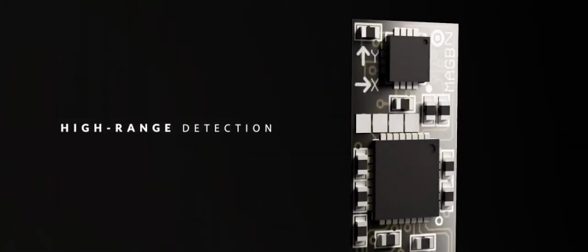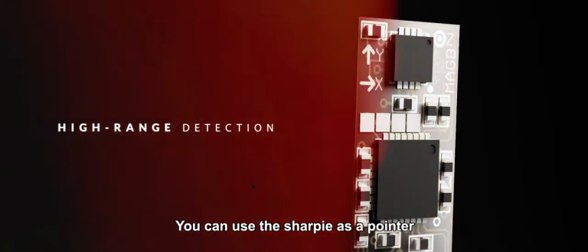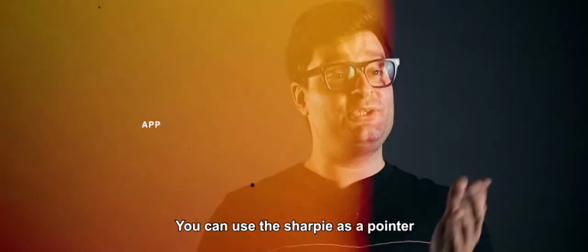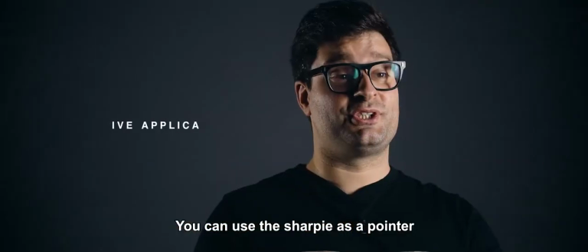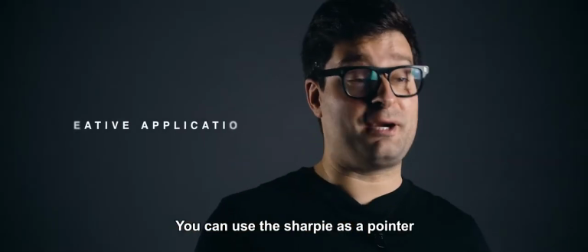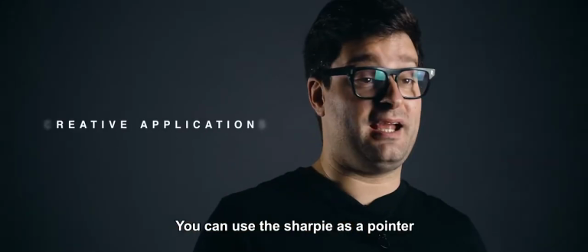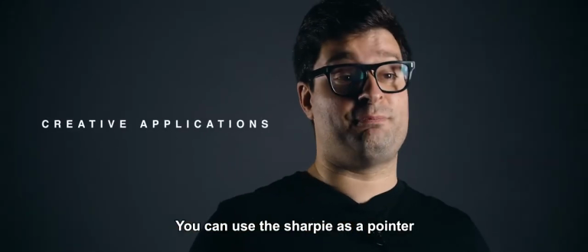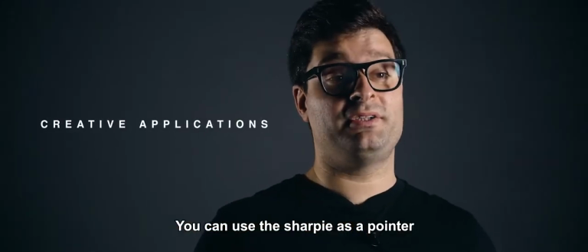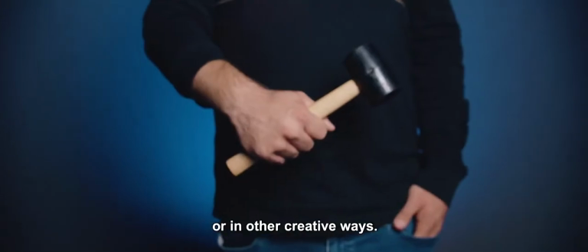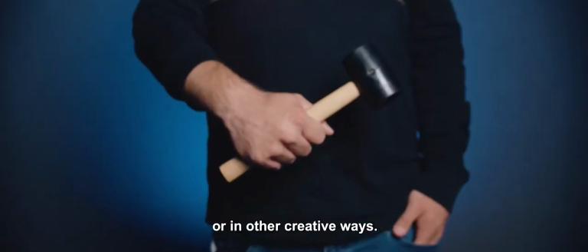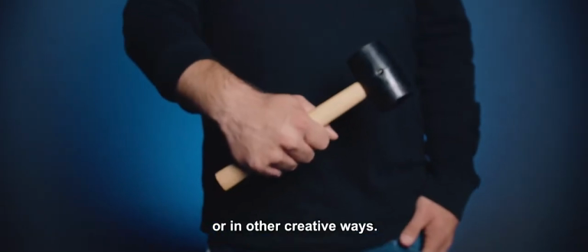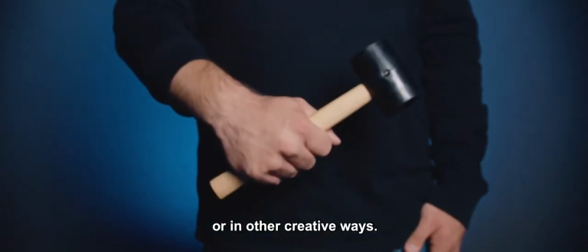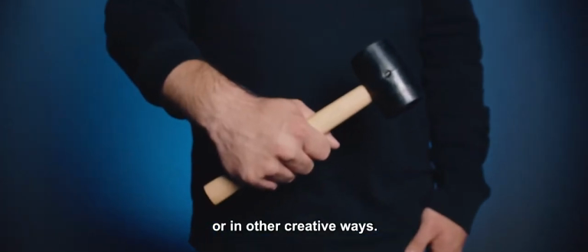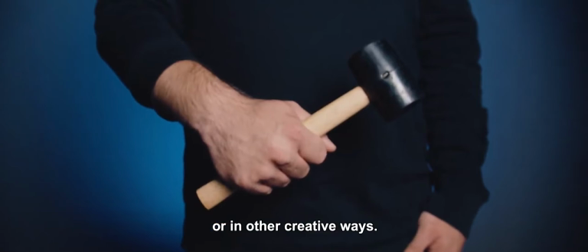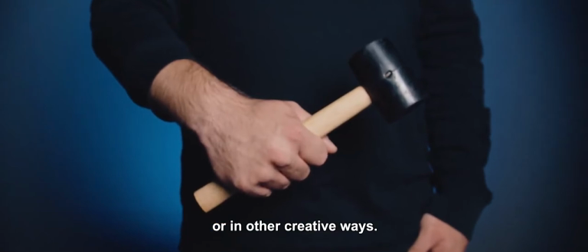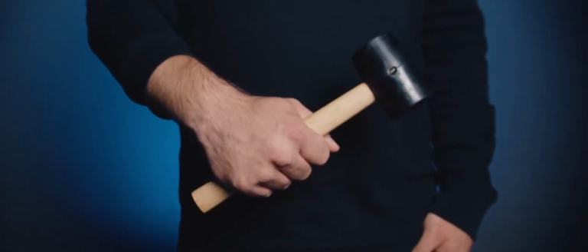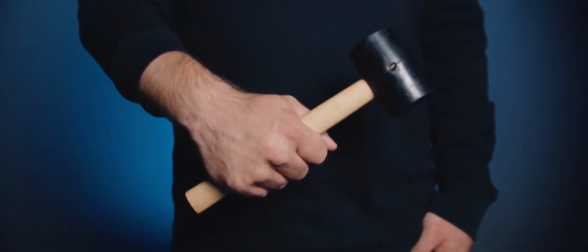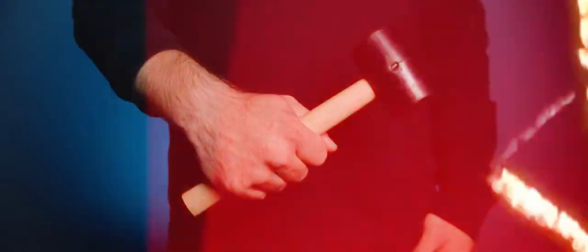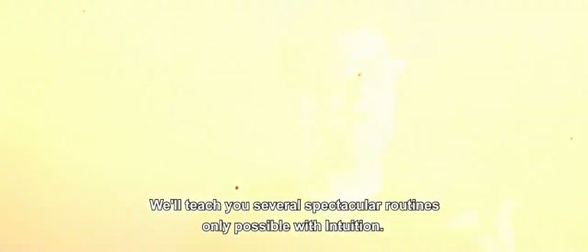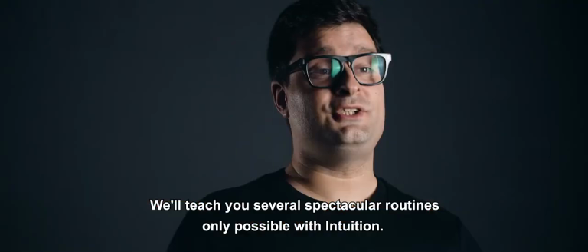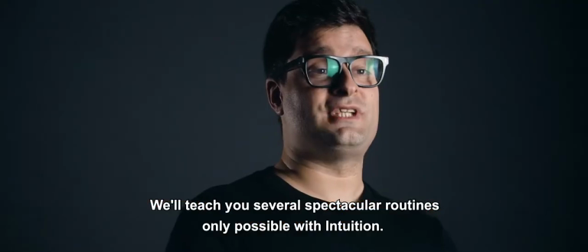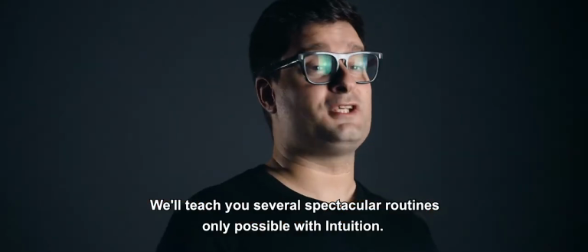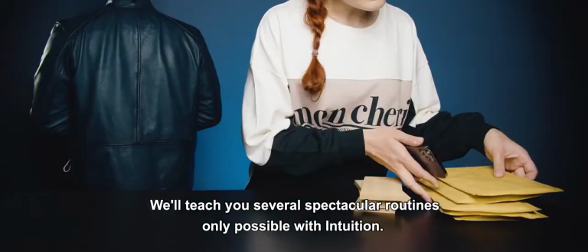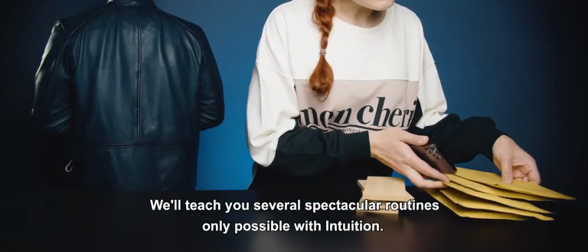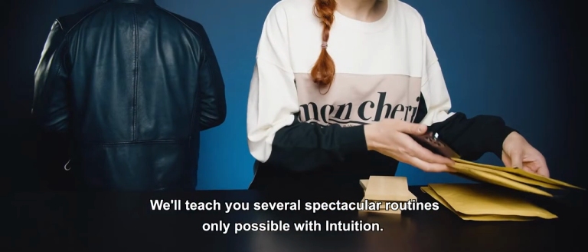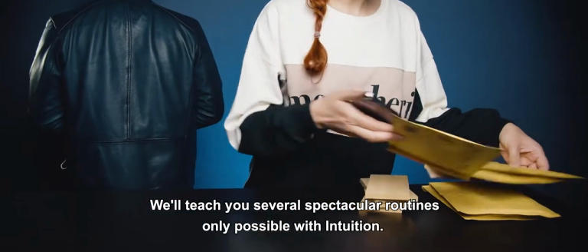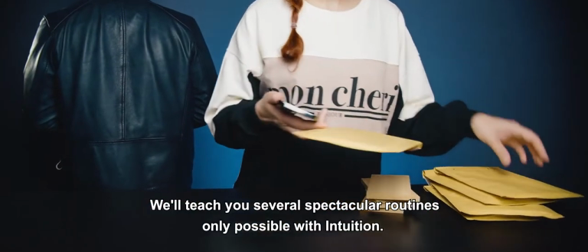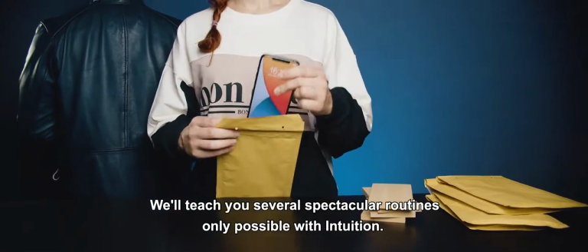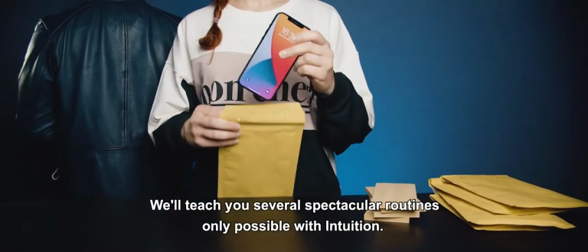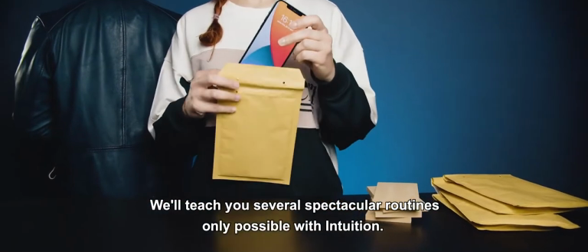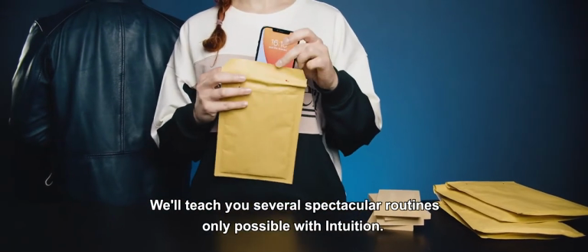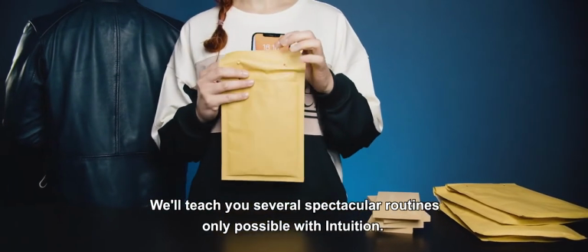You can use the Sharpie as a pointer or in other creative ways. We'll teach you several spectacular routines, only possible with Intuition.